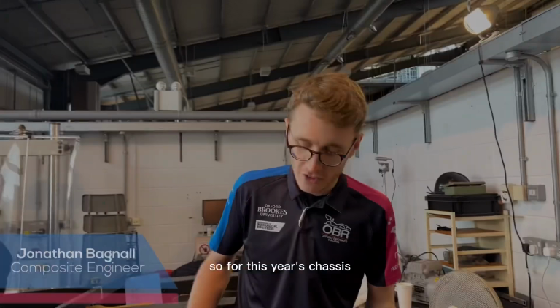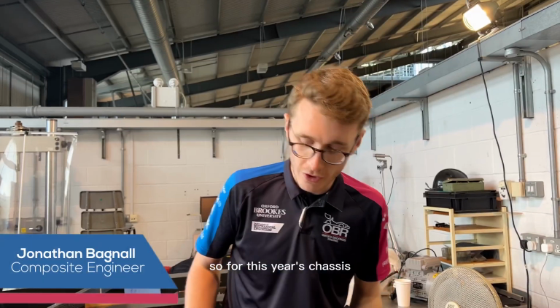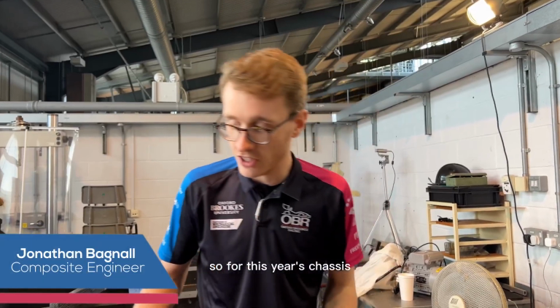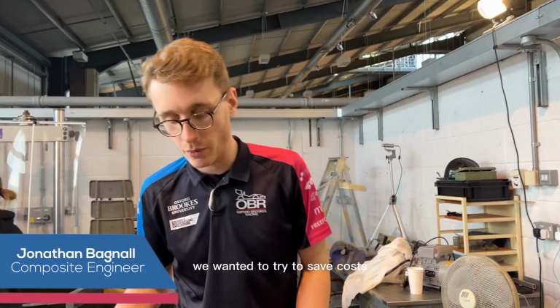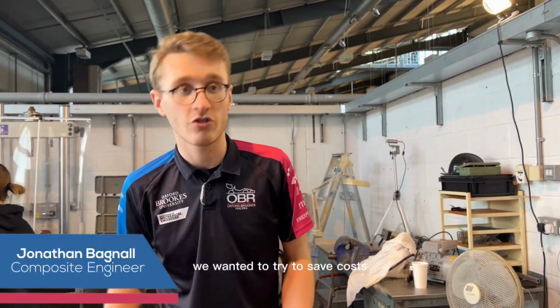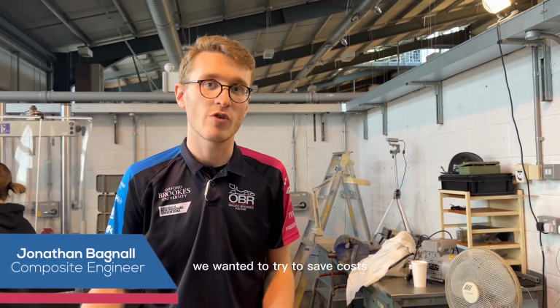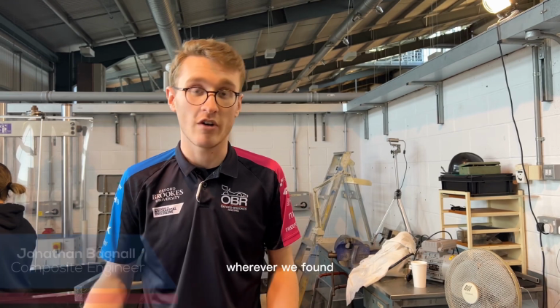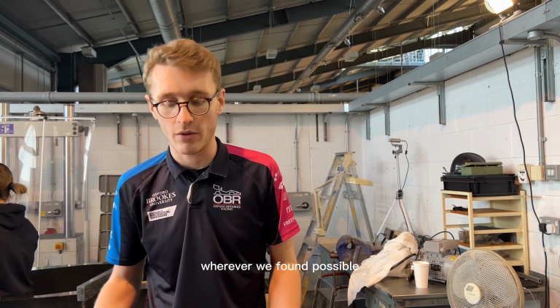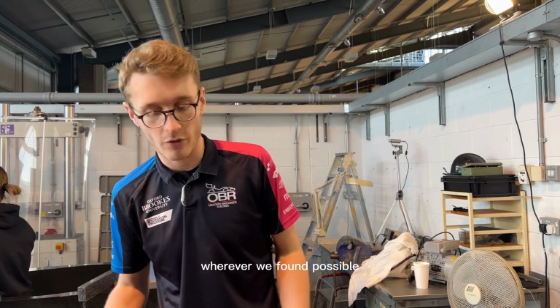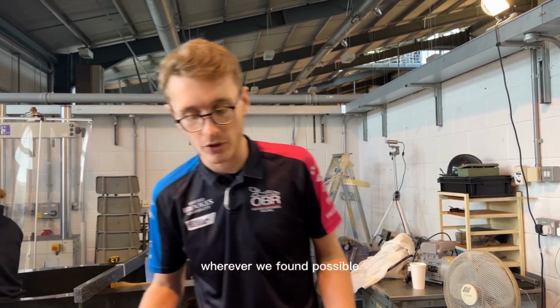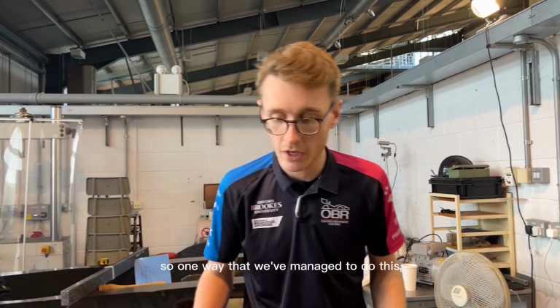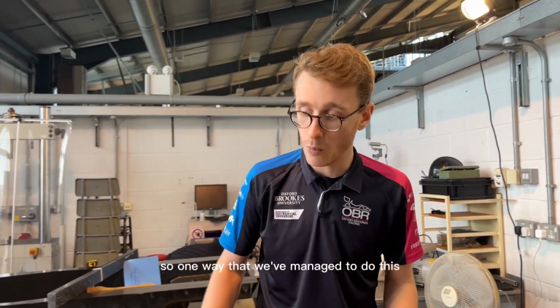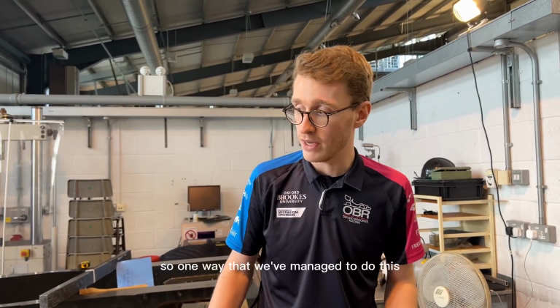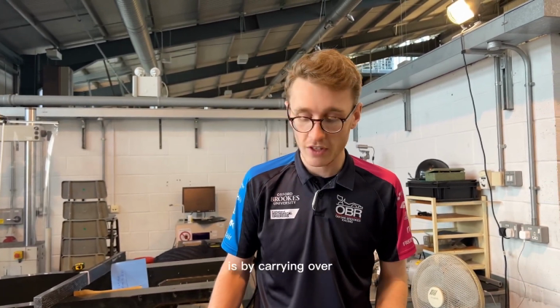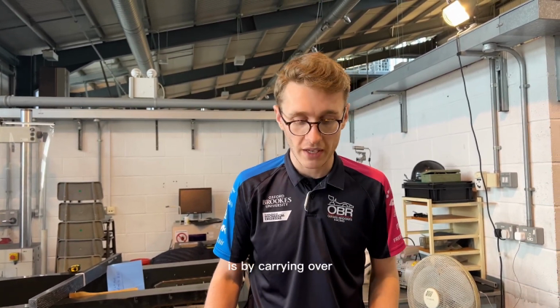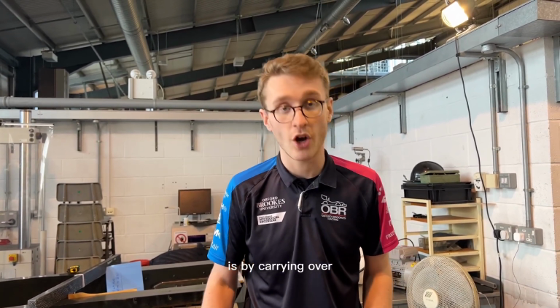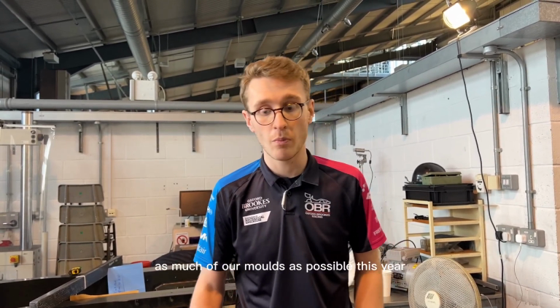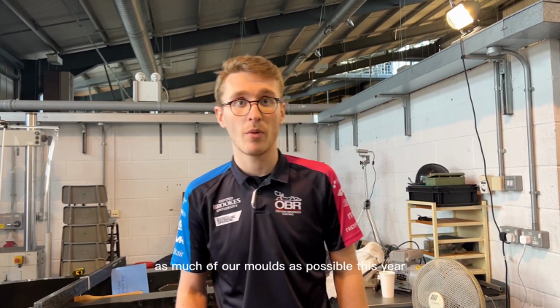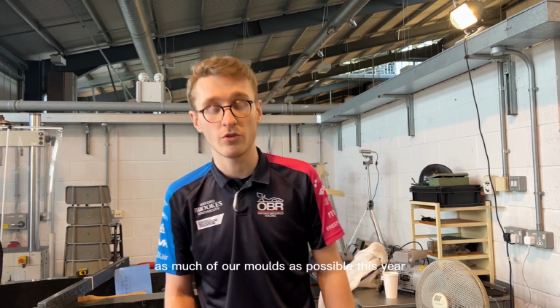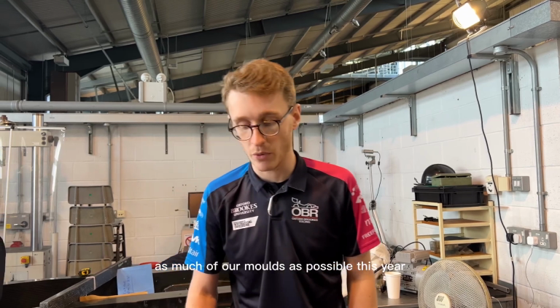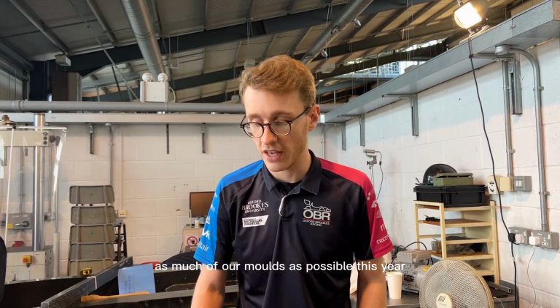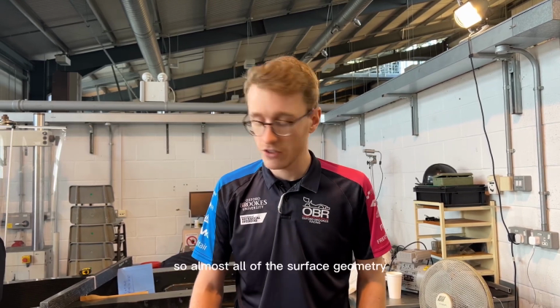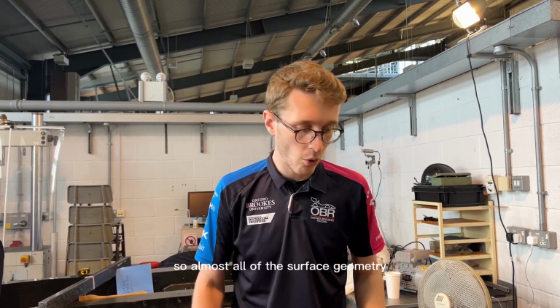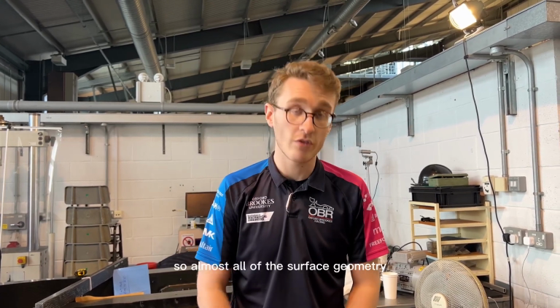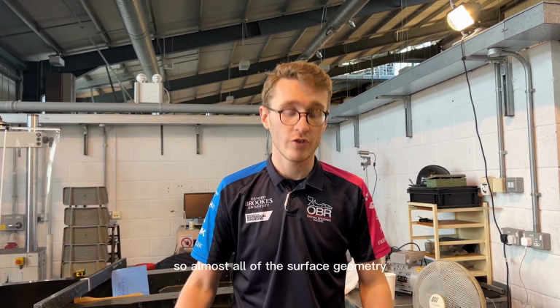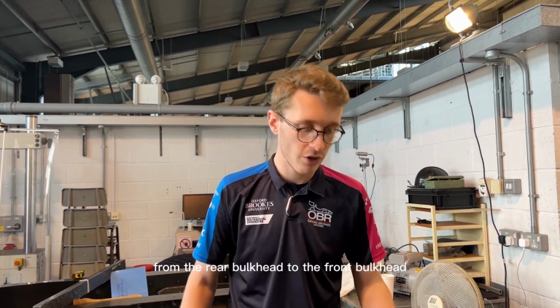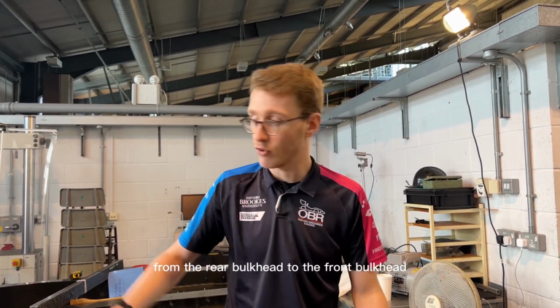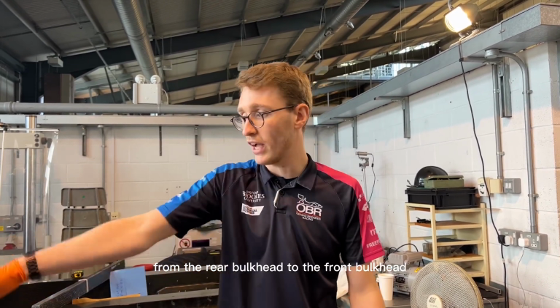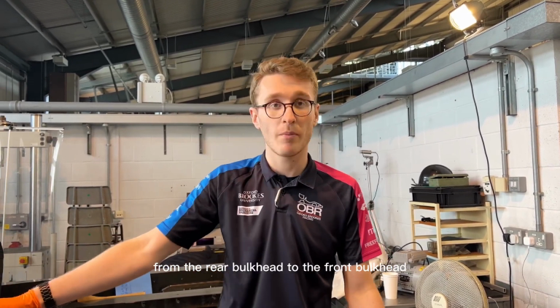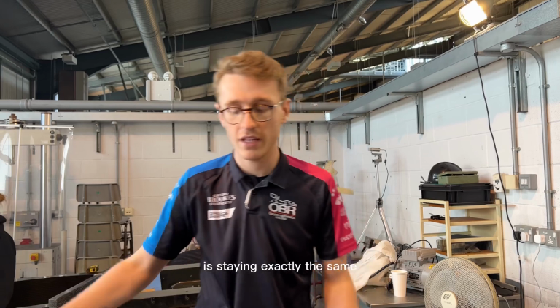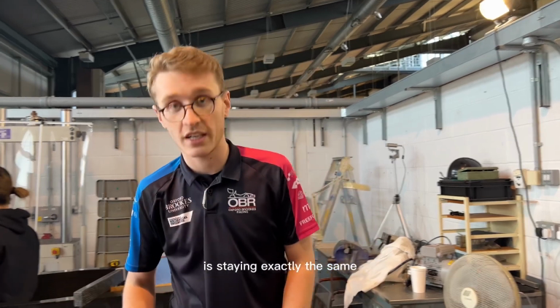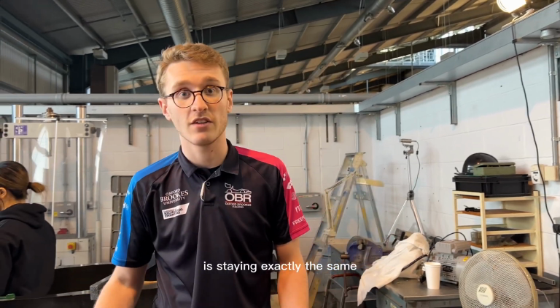For this year's chassis we wanted to try to save costs wherever possible. One way we've managed to do this is by carrying over as much of our moulds as possible. Almost all of the surface geometry from the rear bulkhead to the front bulkhead is staying exactly the same.